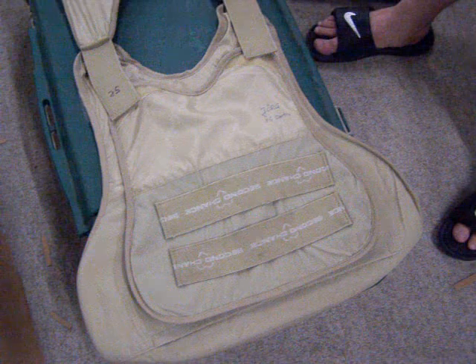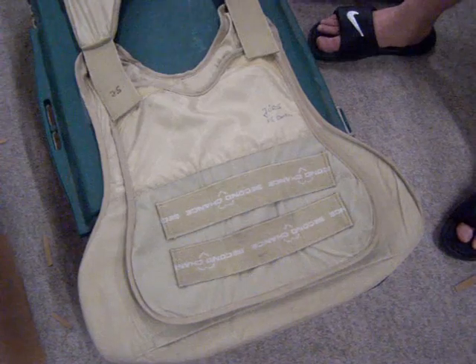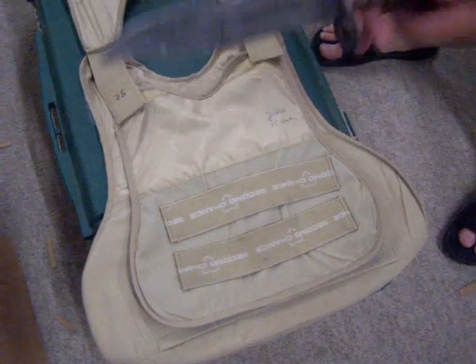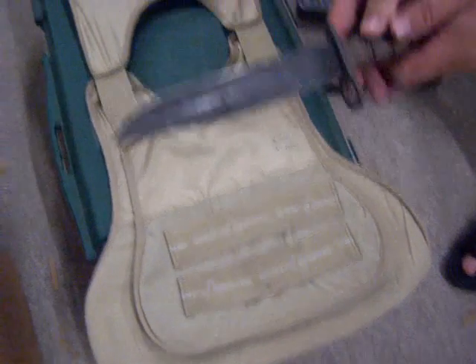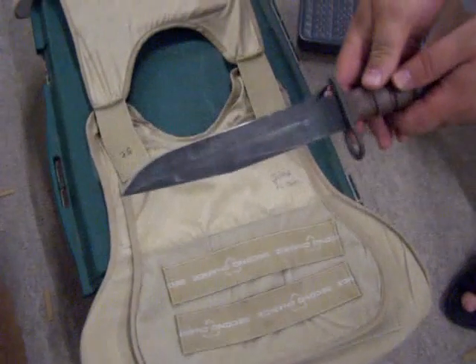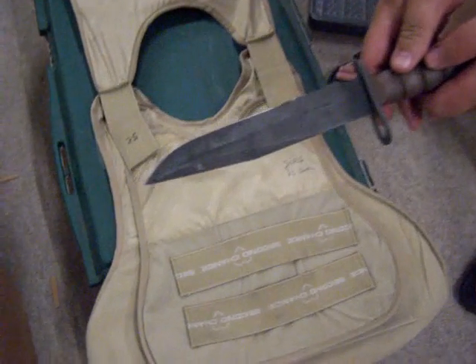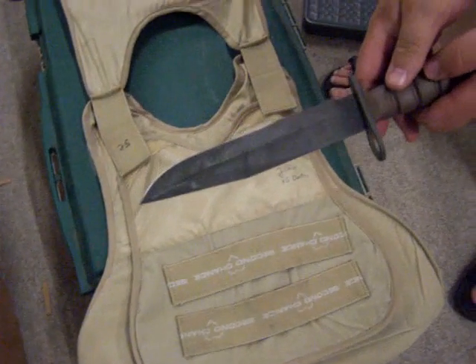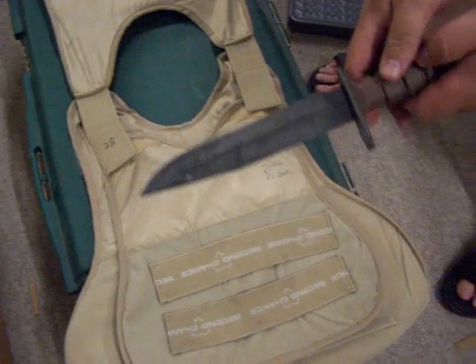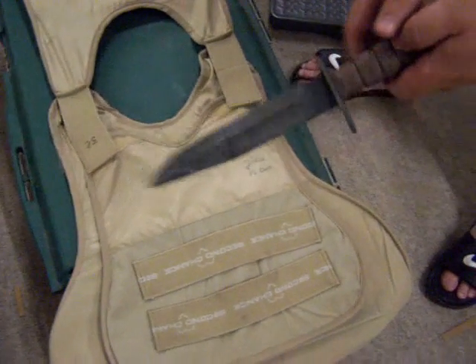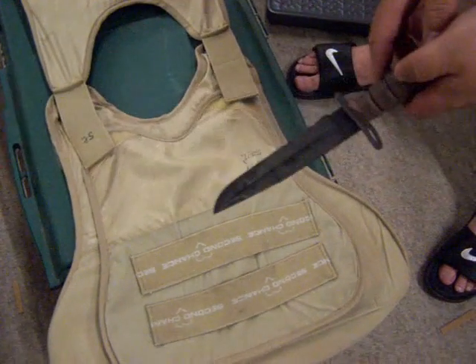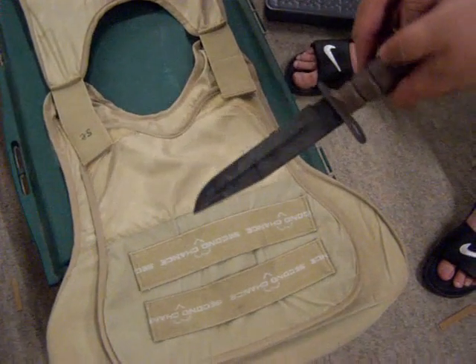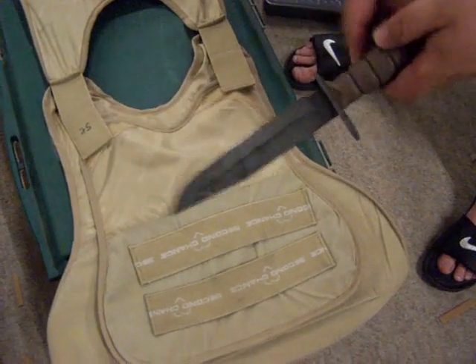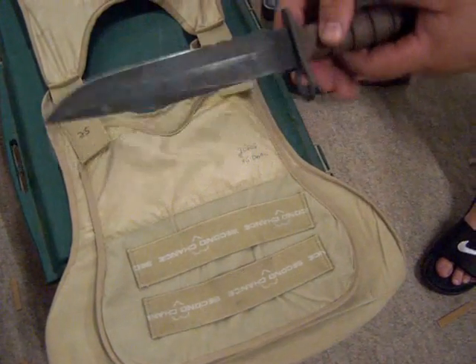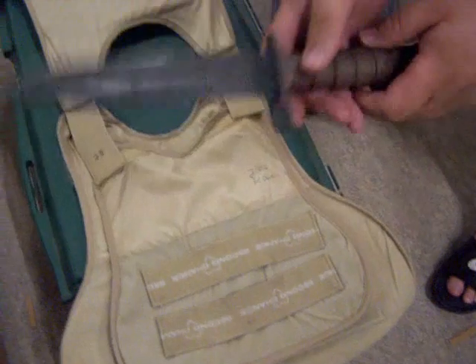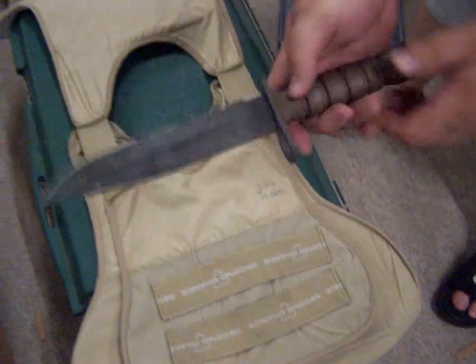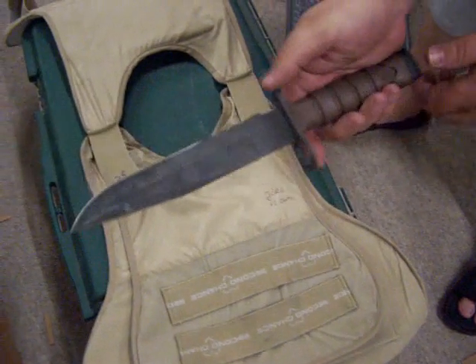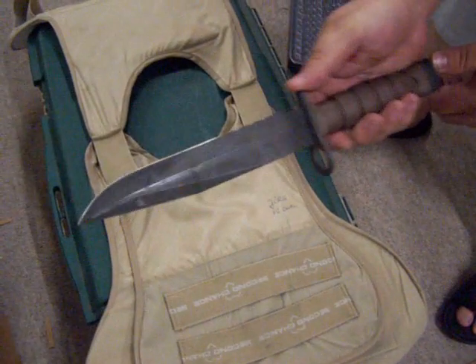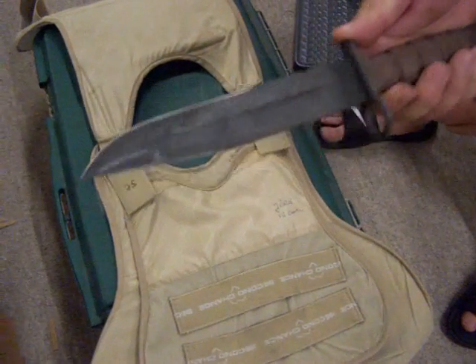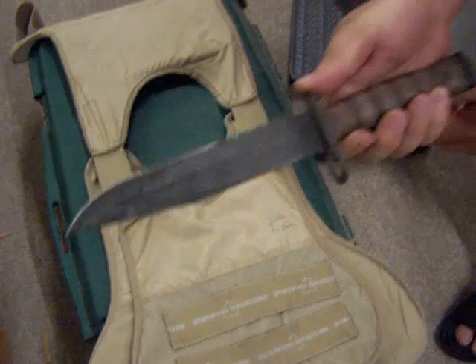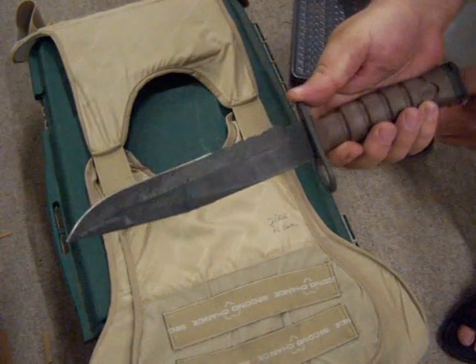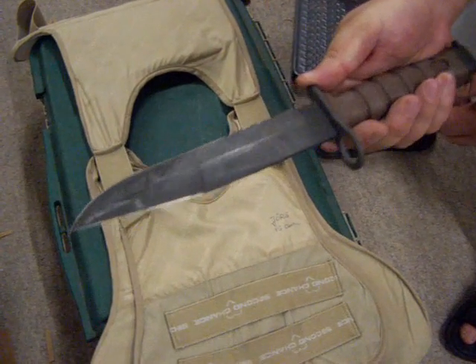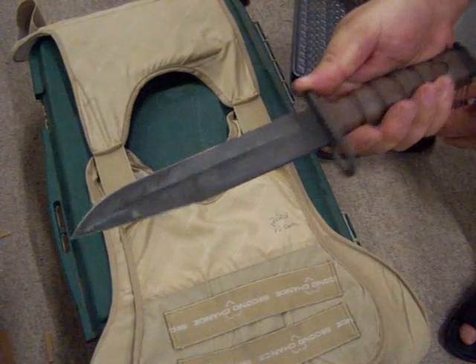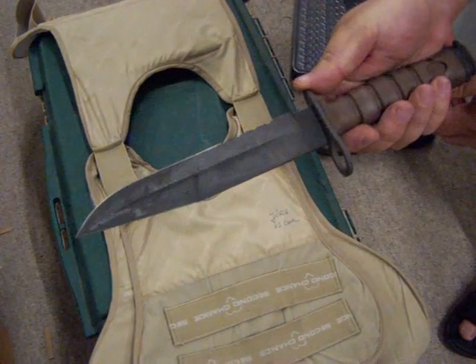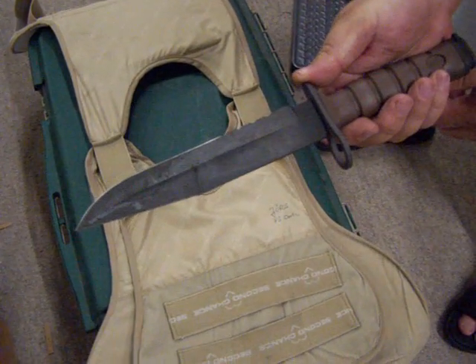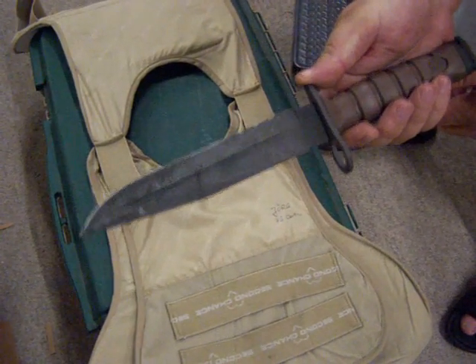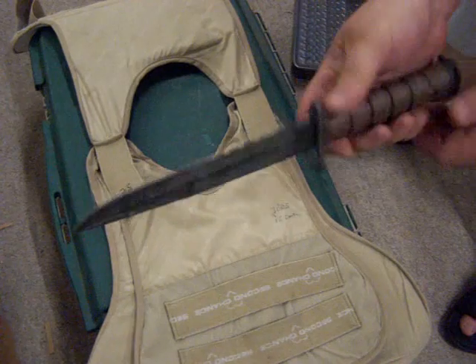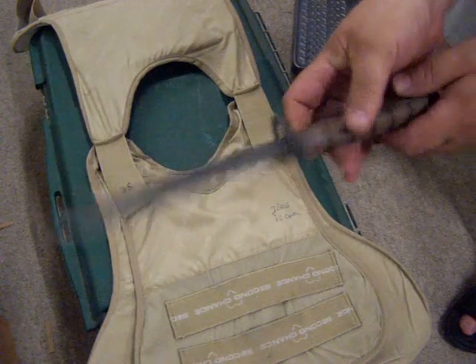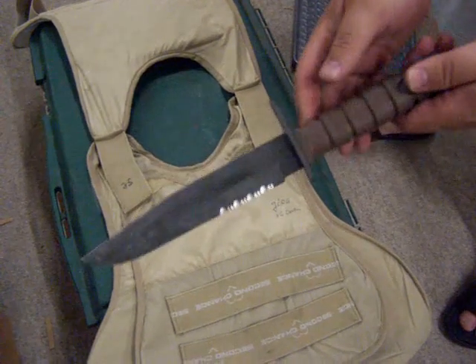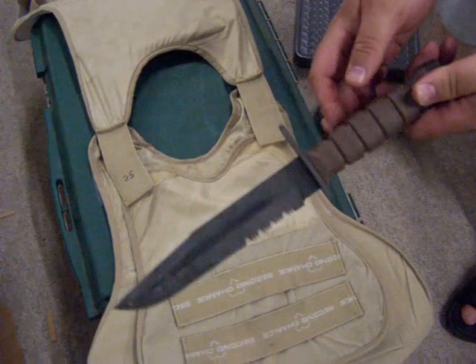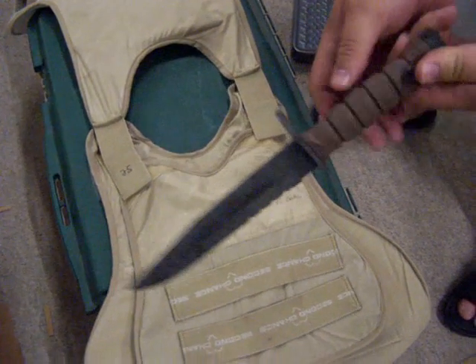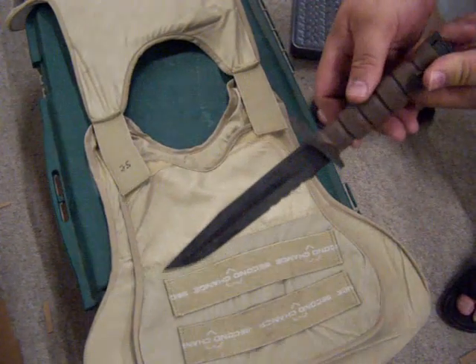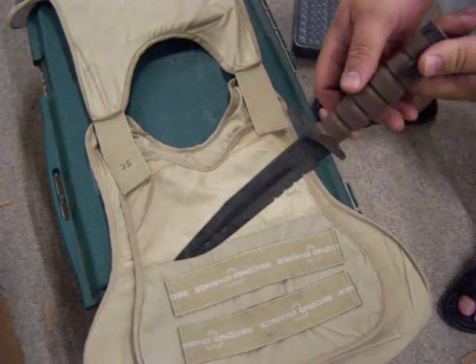This is a stab resistance test using the German military police ballistic vest. The knife we're using is an Ontario Knife Company OKC-3S US Marine Corps Bayonet fighting knife.